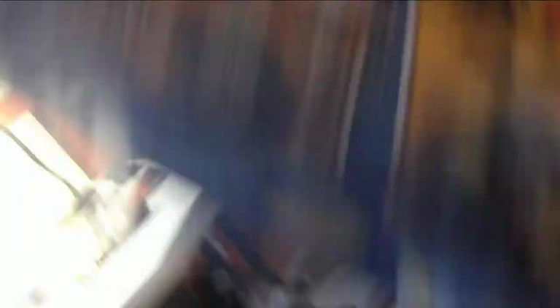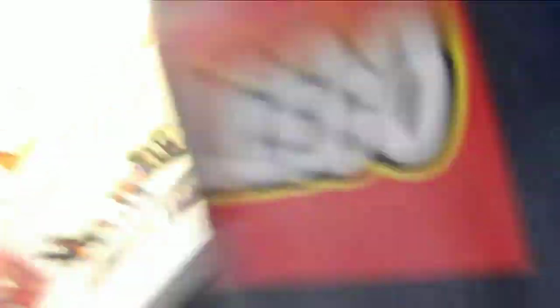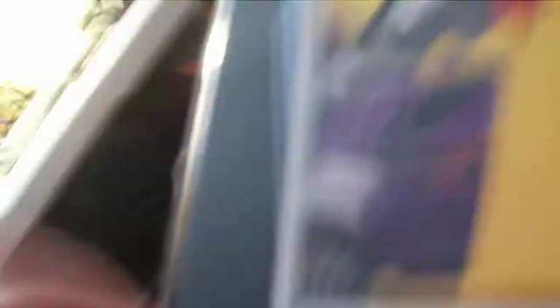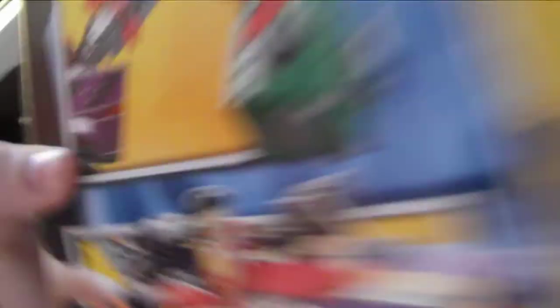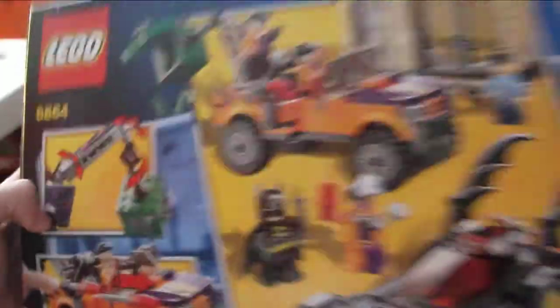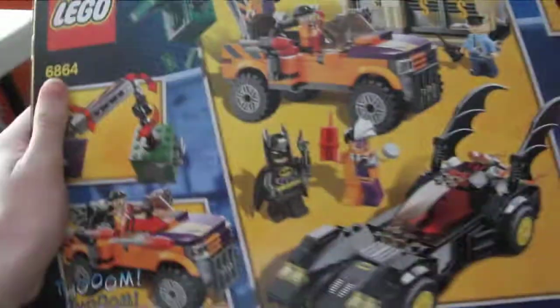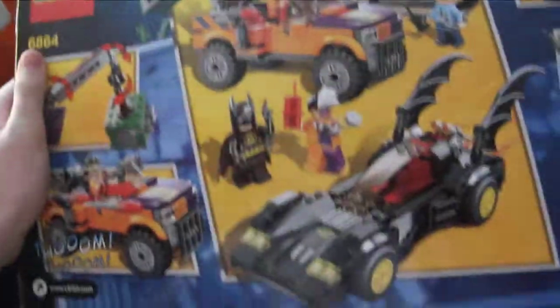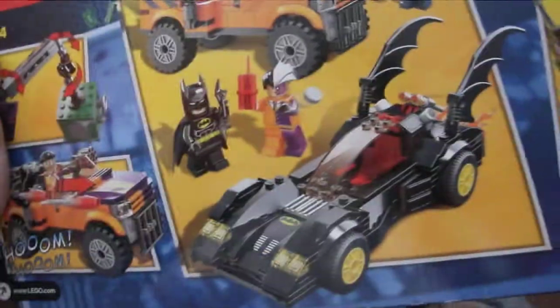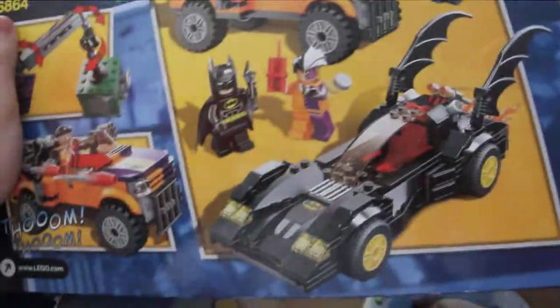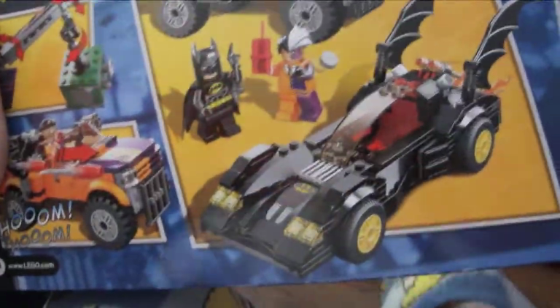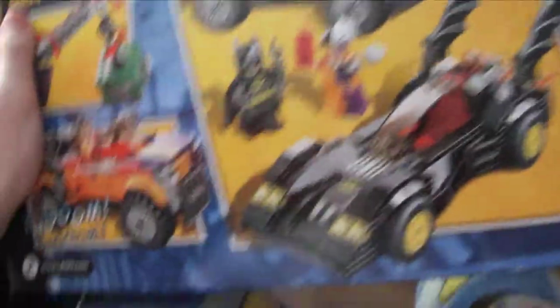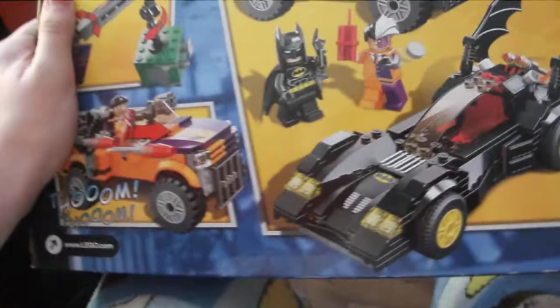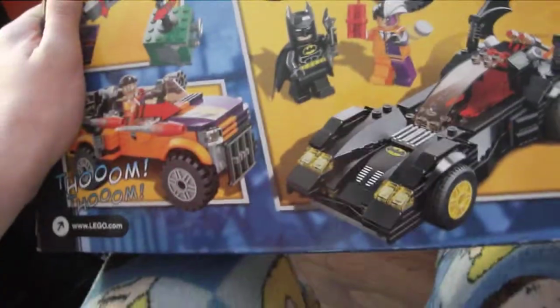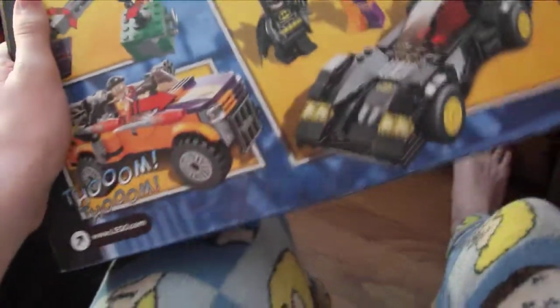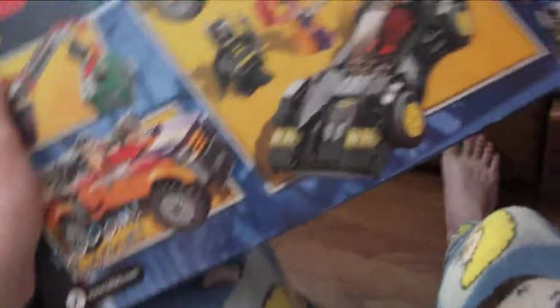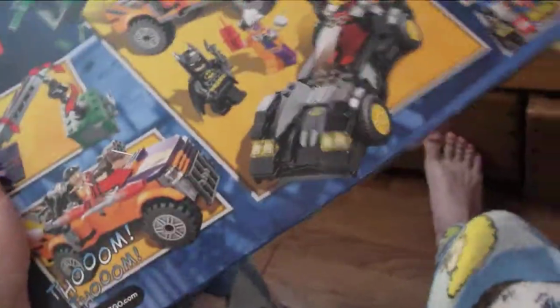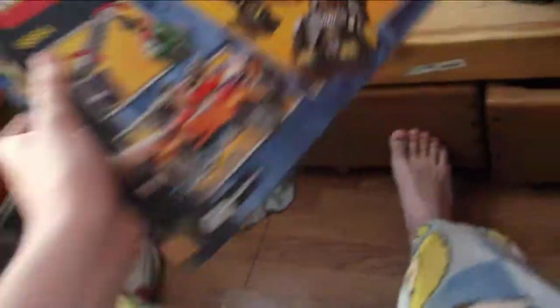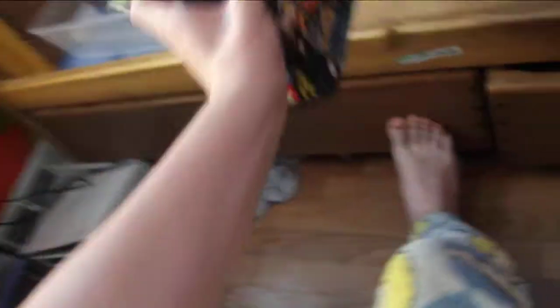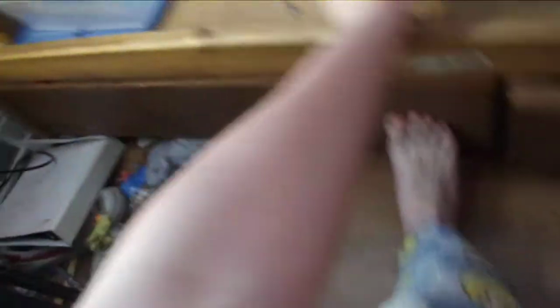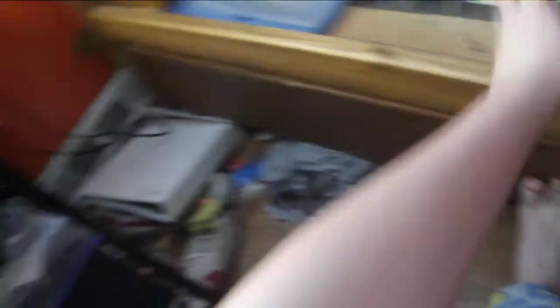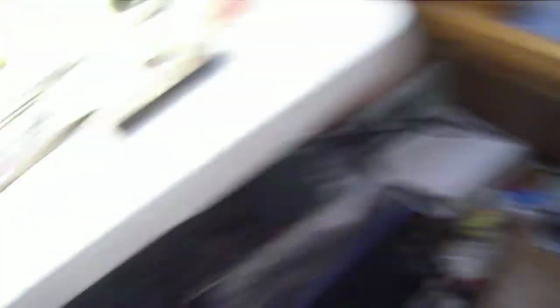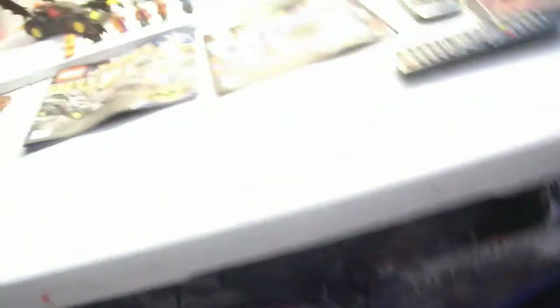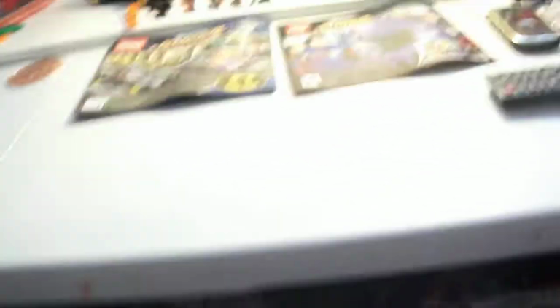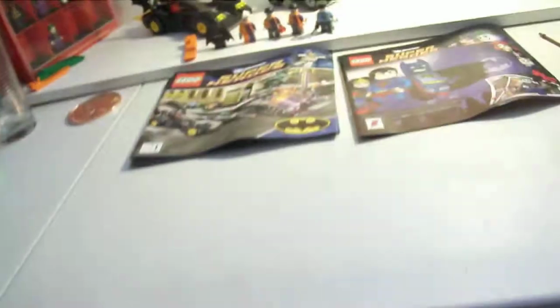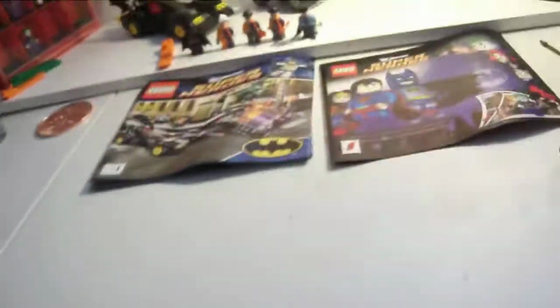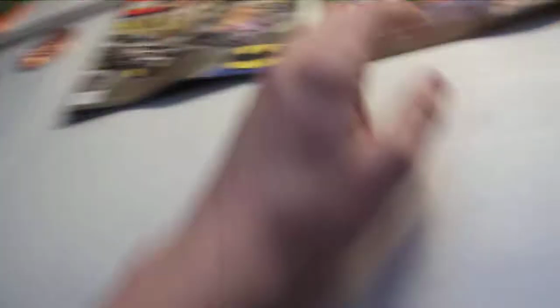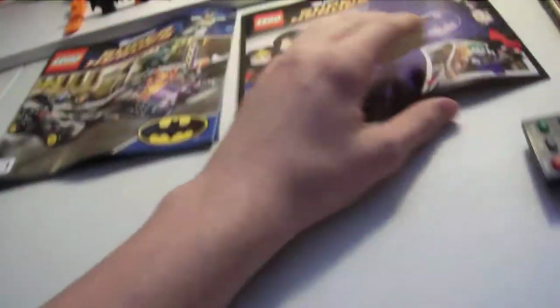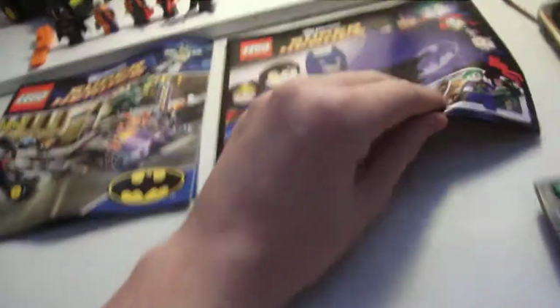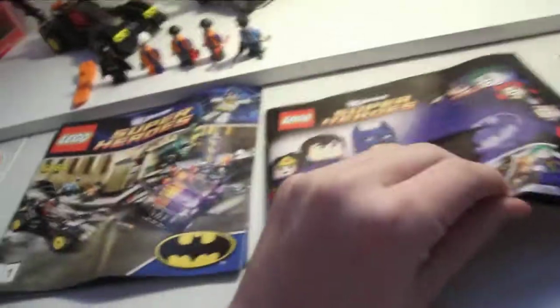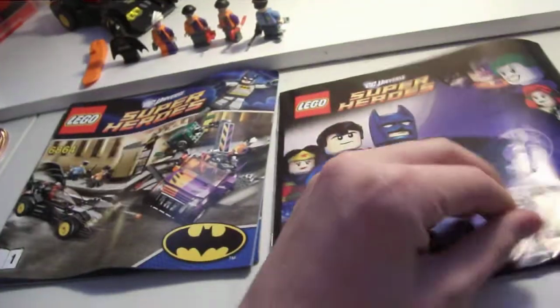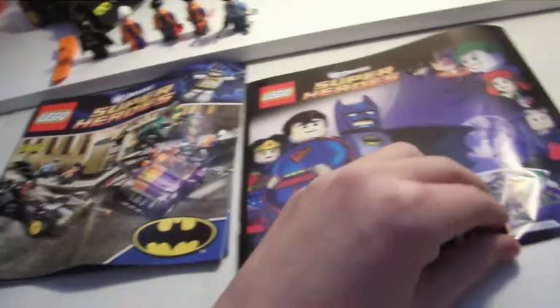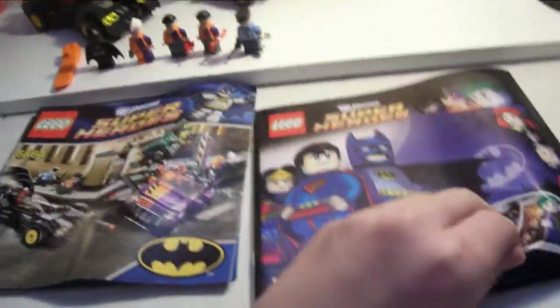It's pretty cool. It's the Batmobile set from 2012, even though I just got it. I'm a little late, but whatever — I'm still going to review it.